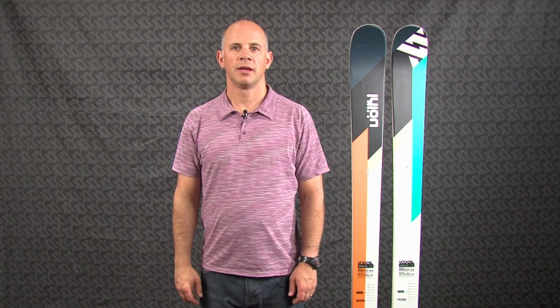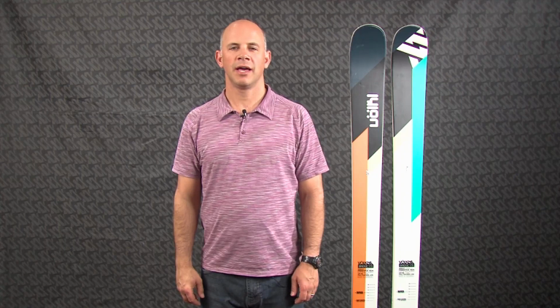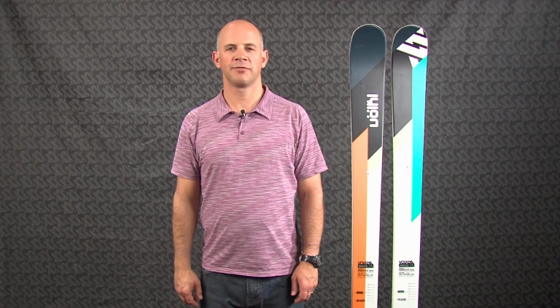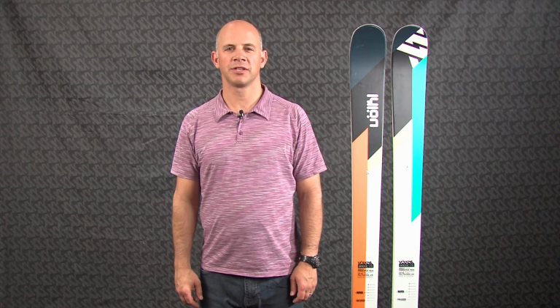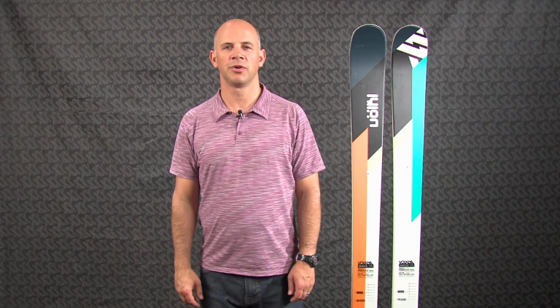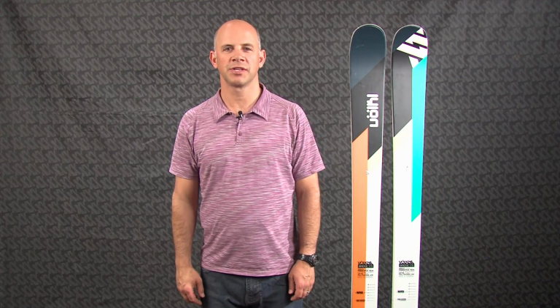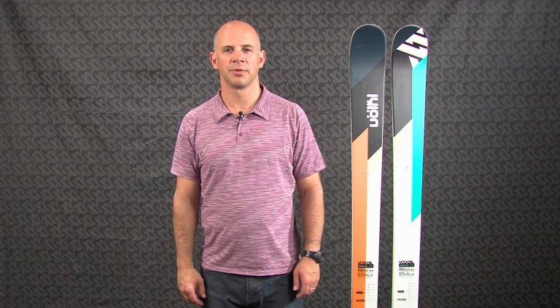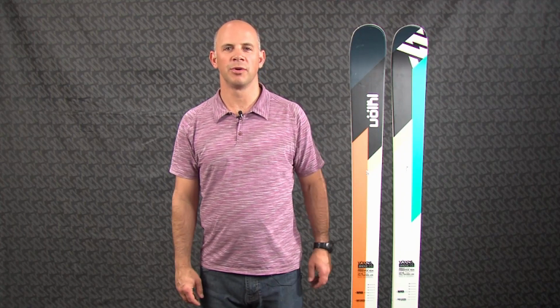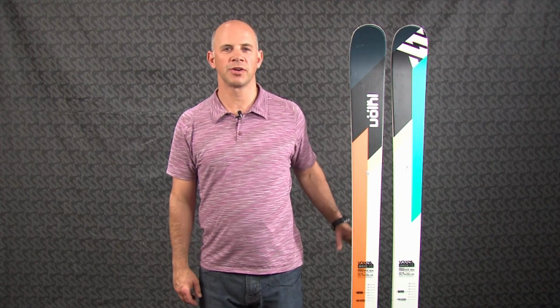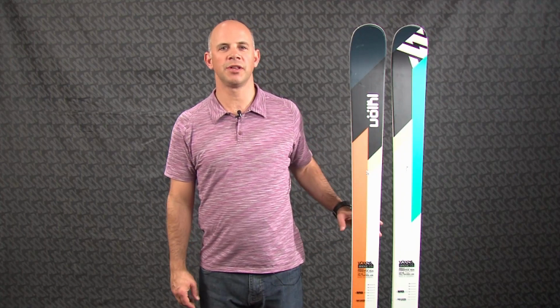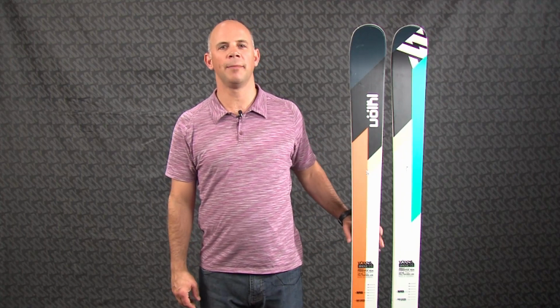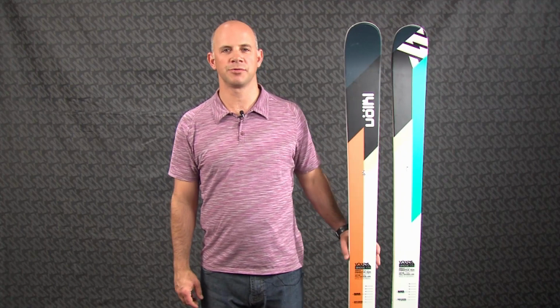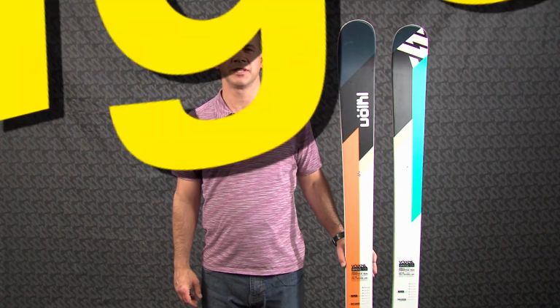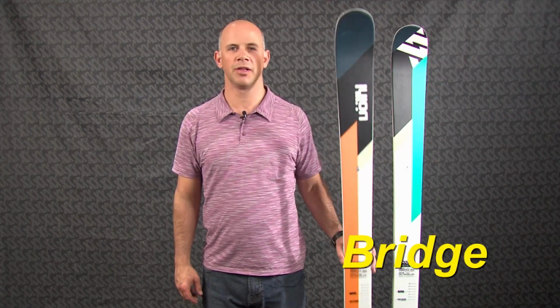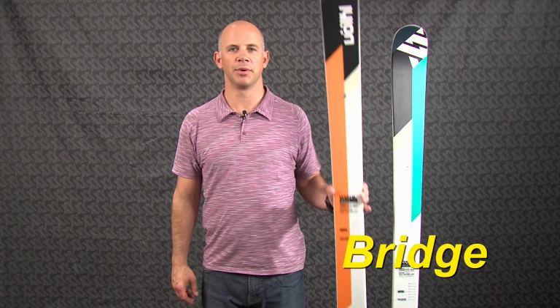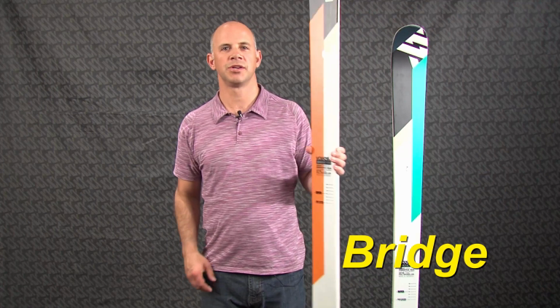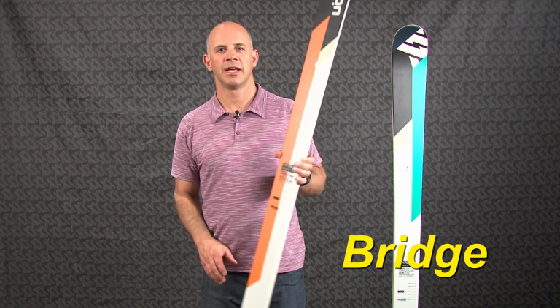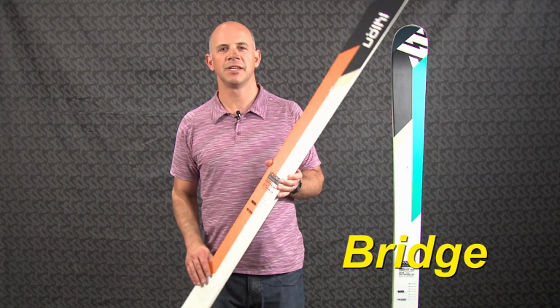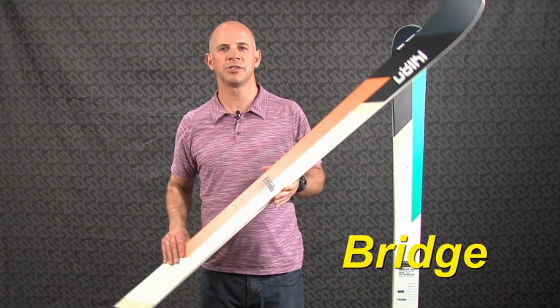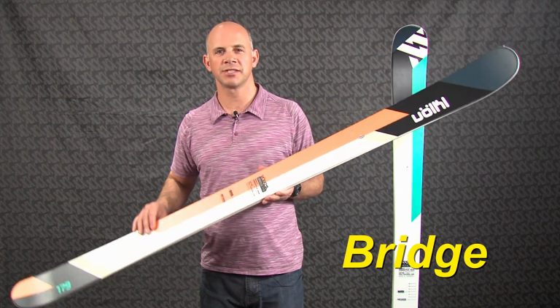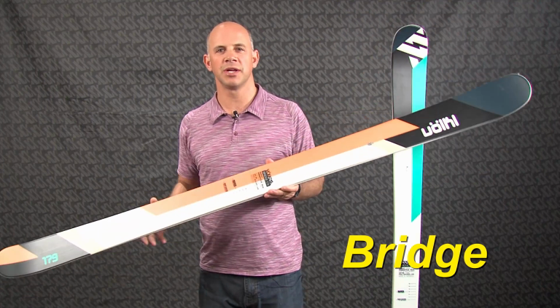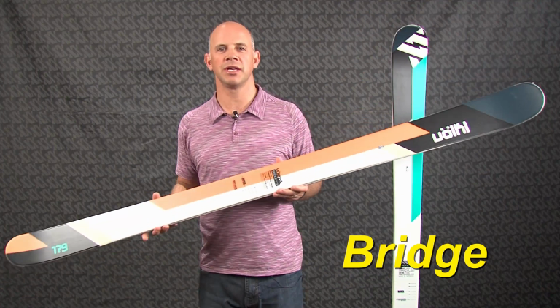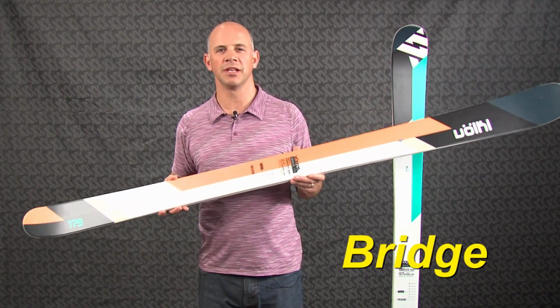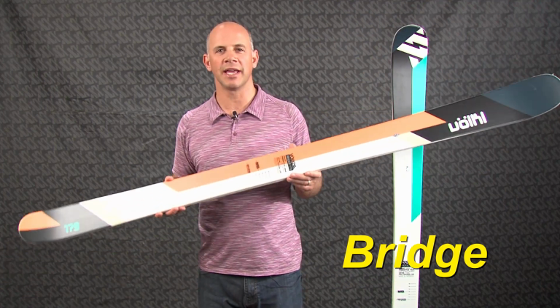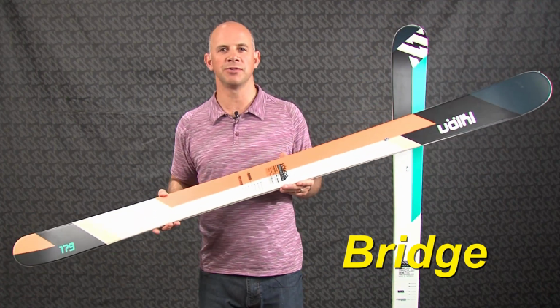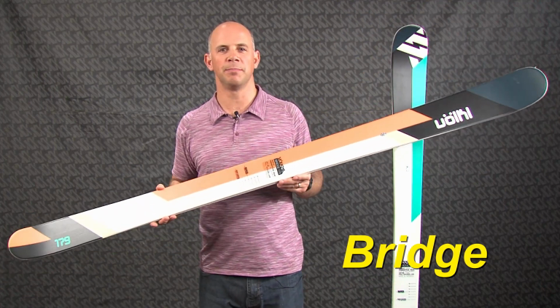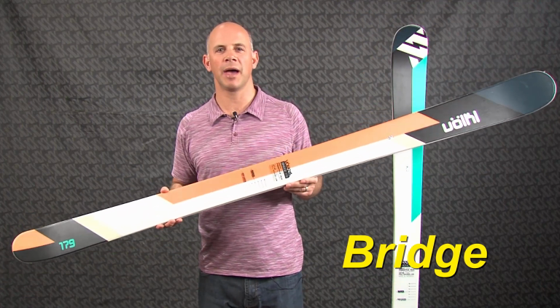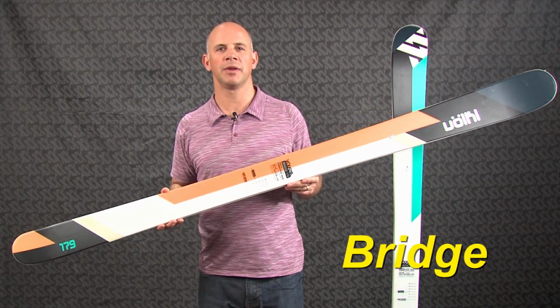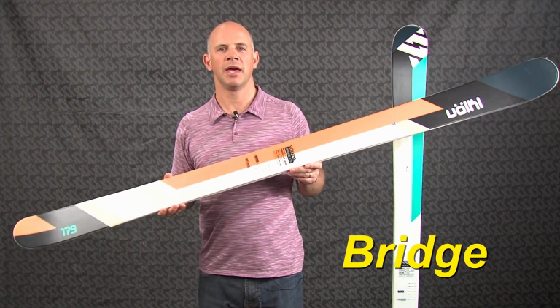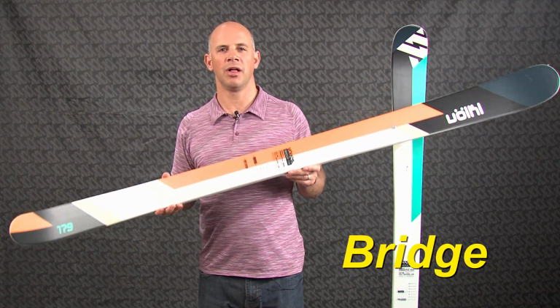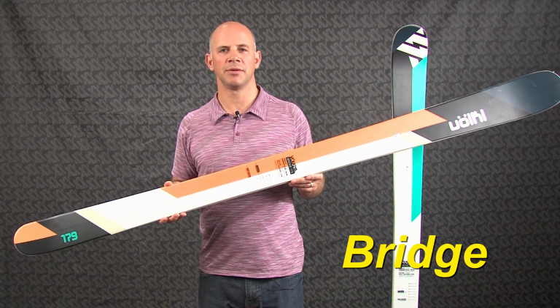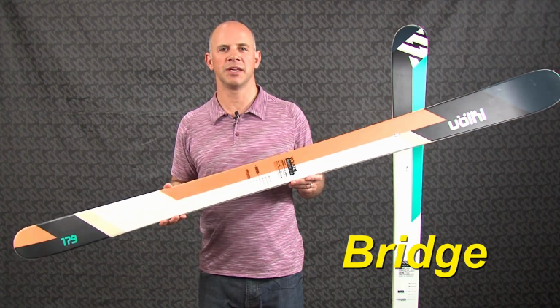Hi, I'm Jeff Curtis at Volkl Skis with our most versatile all-mountain twin tip, called the Bridge. As the name suggests, the Bridge is the link between big mountain and all-mountain skiing.